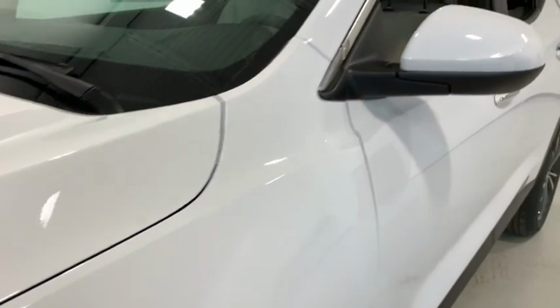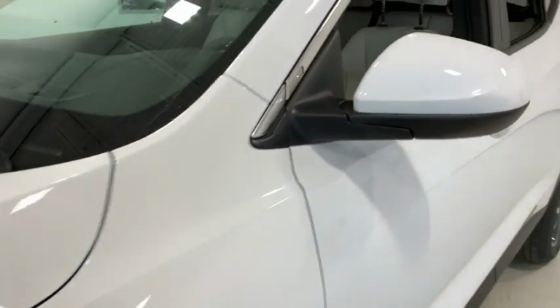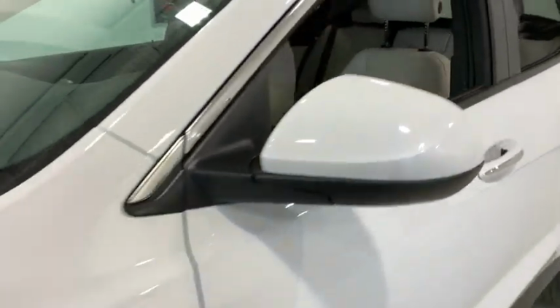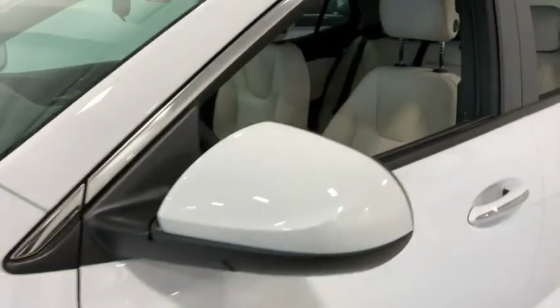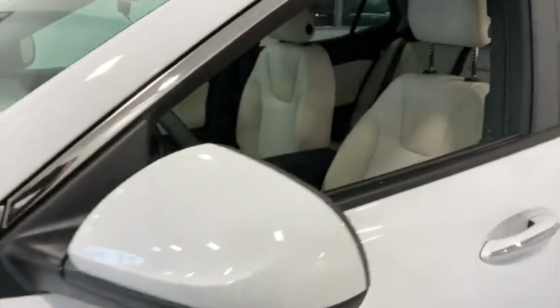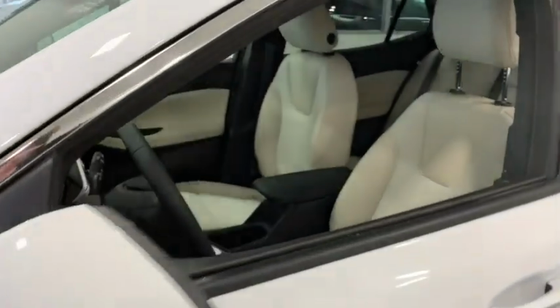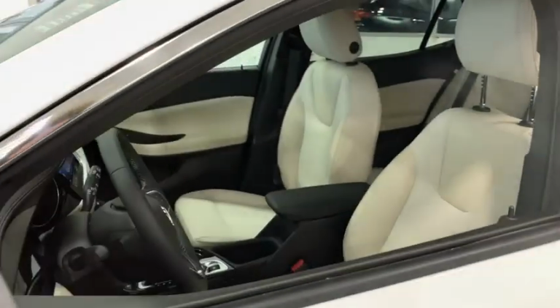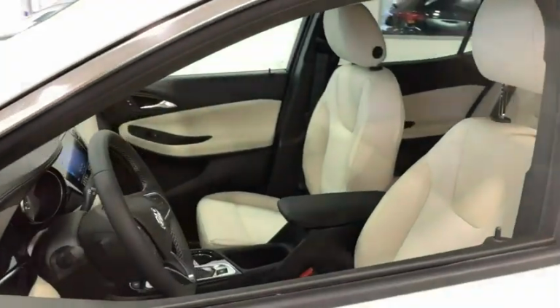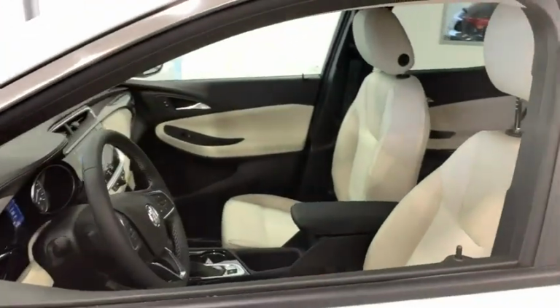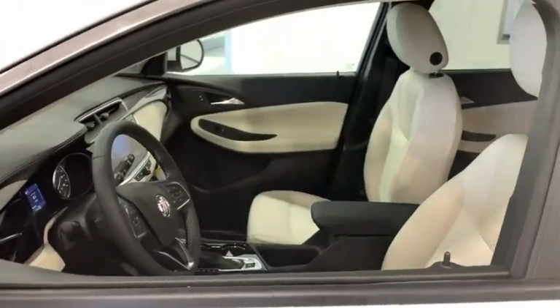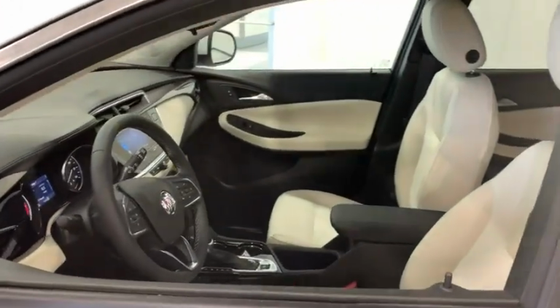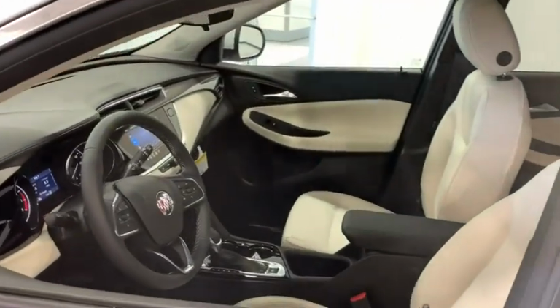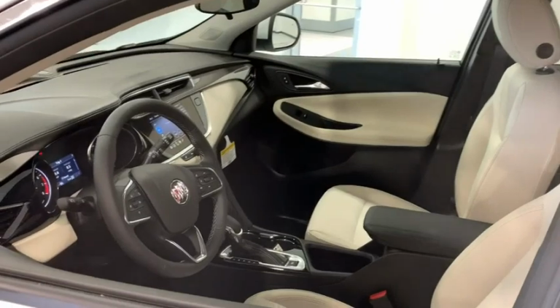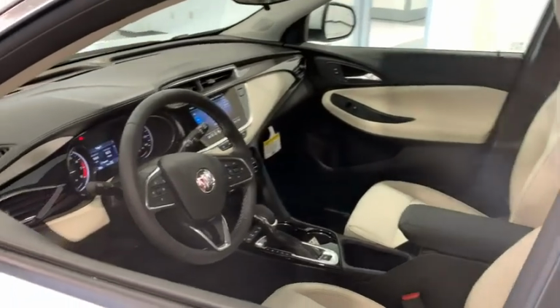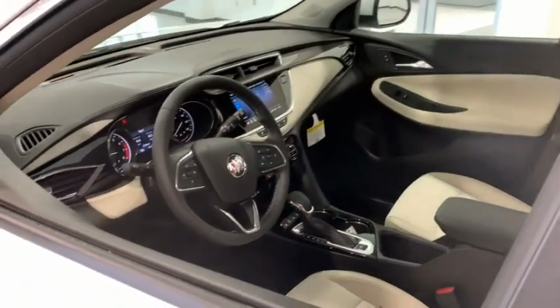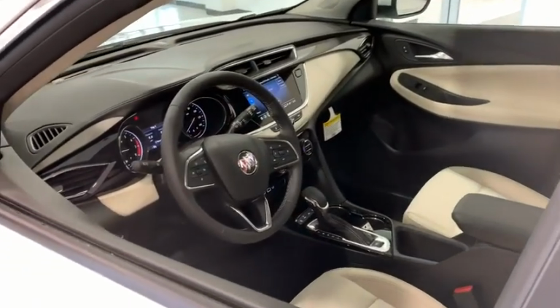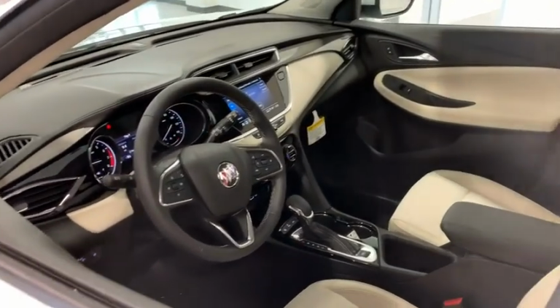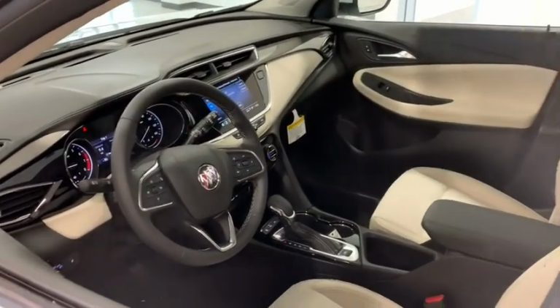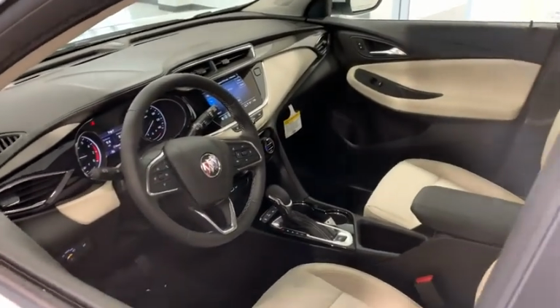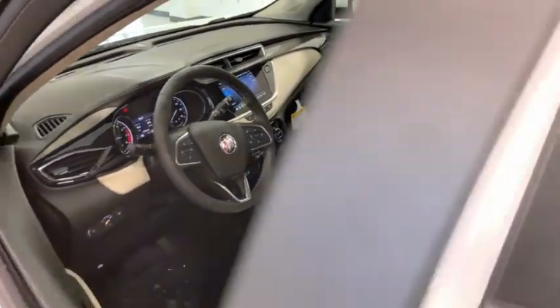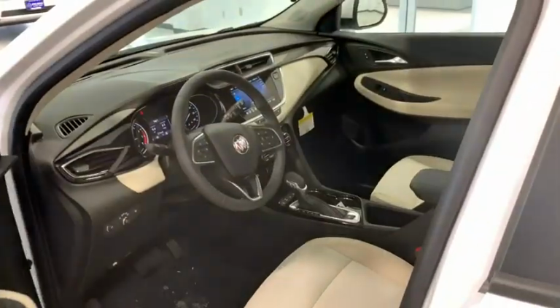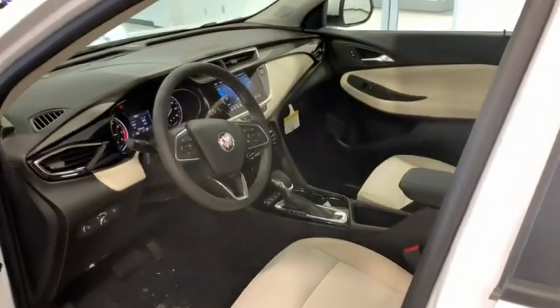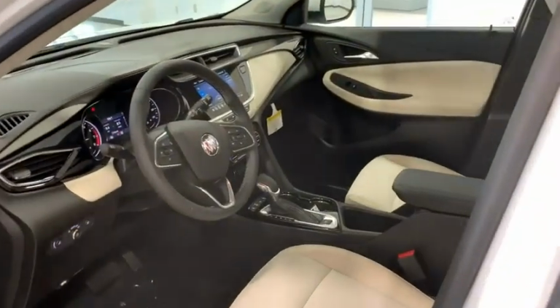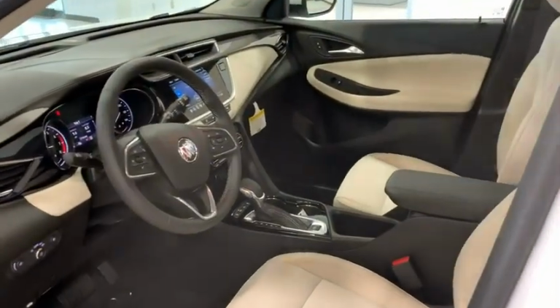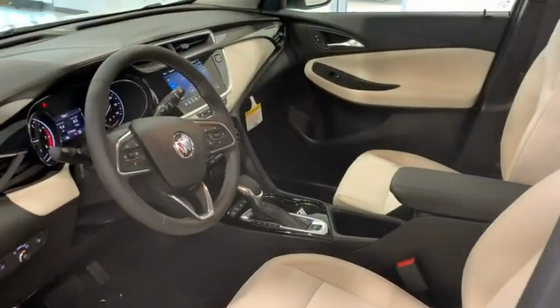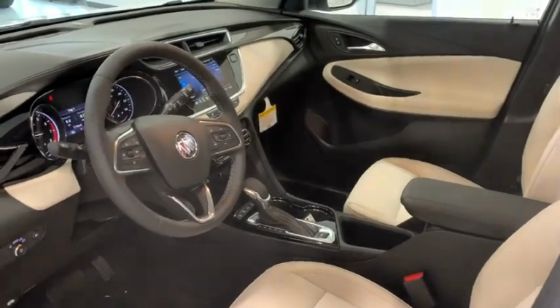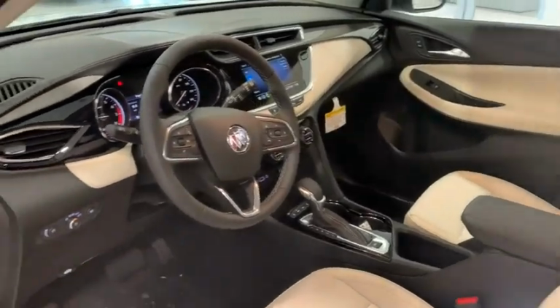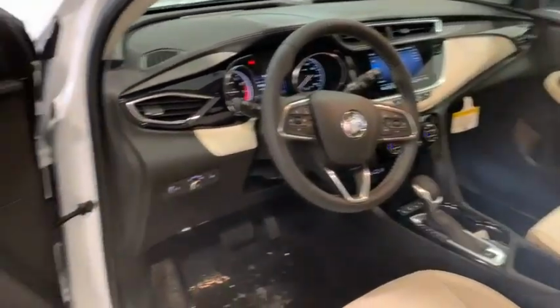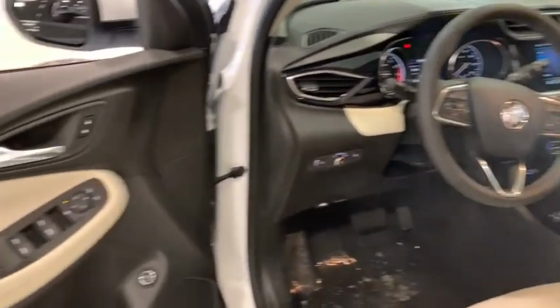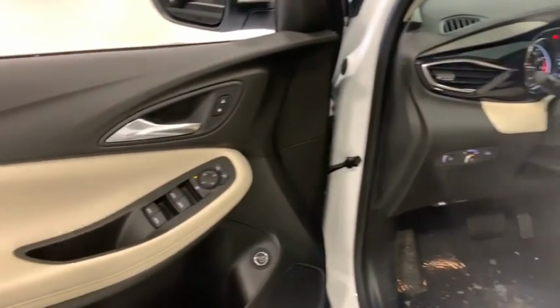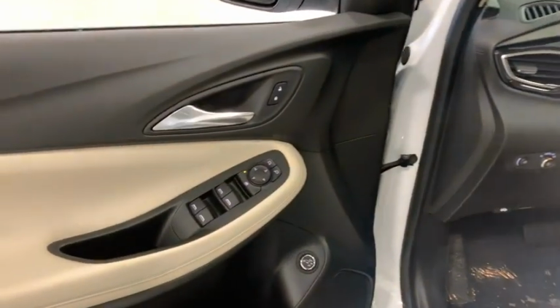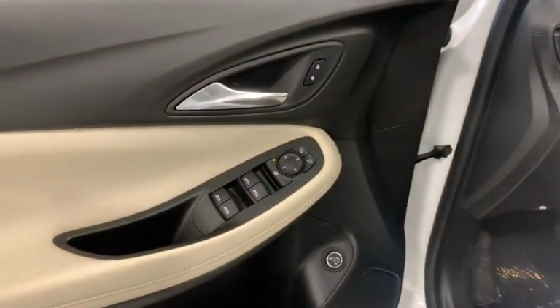Traction control, dual airbags, alloy wheels, power steering, four-wheel disc brakes, aluminum wheels, compass, heated front driver and passenger seats, electronic stability control, fog lights, heated front seats.